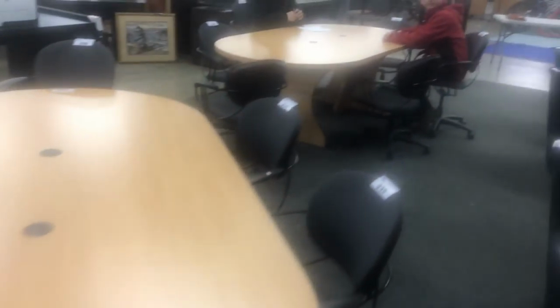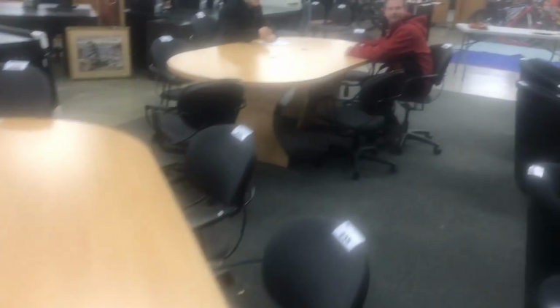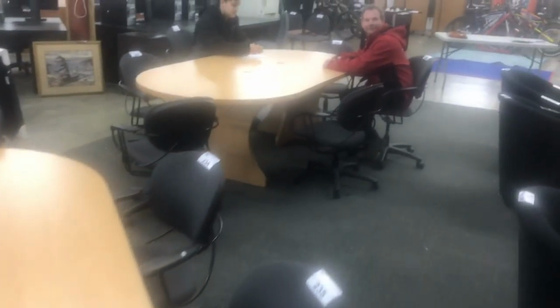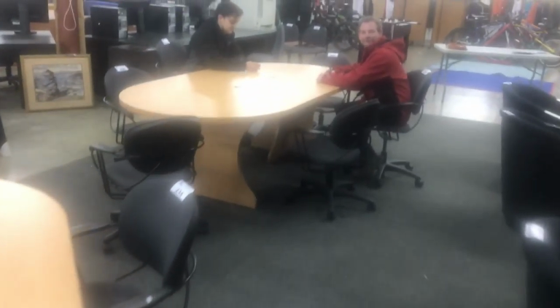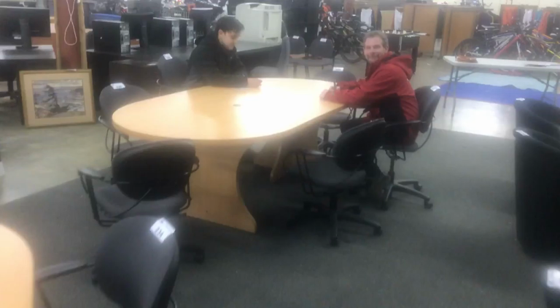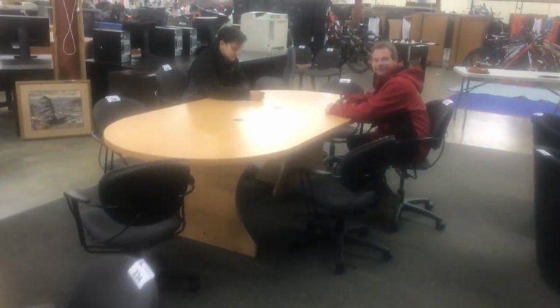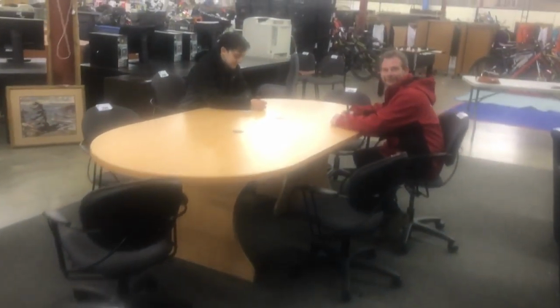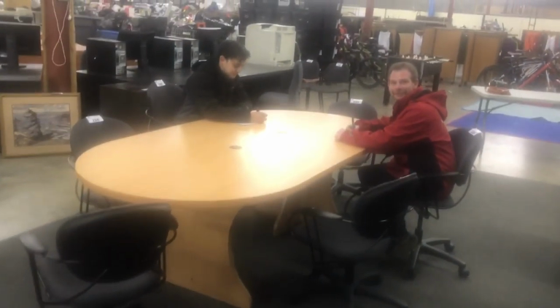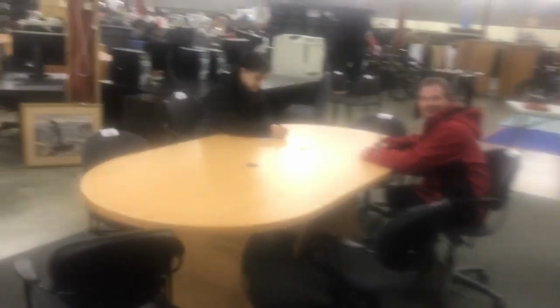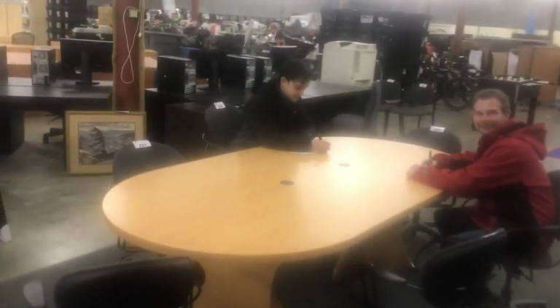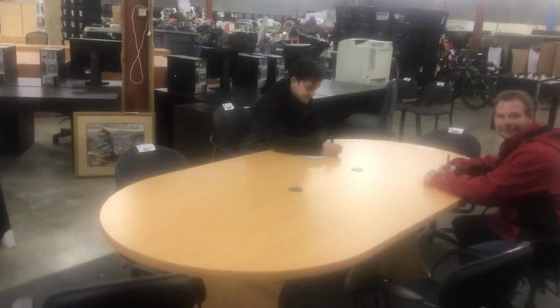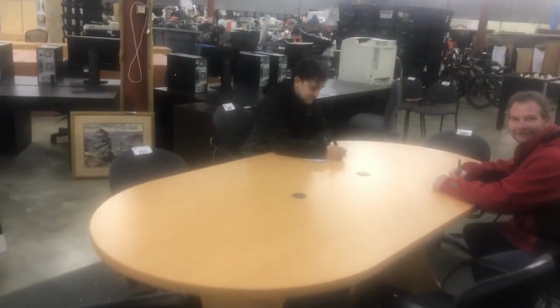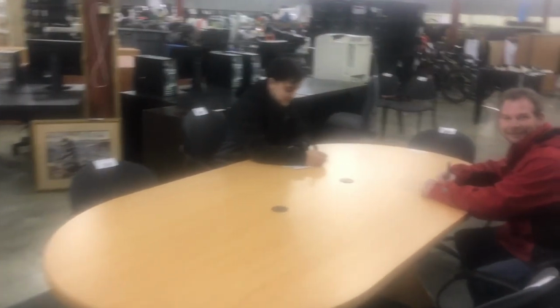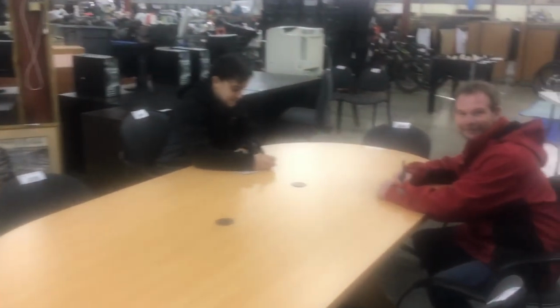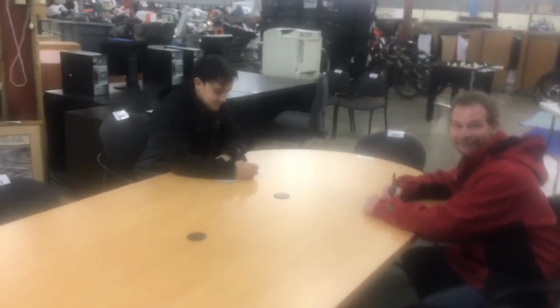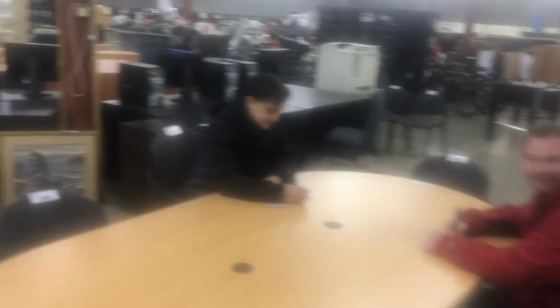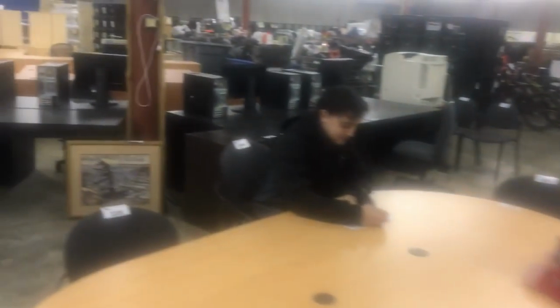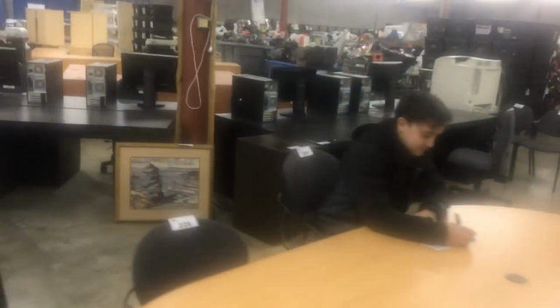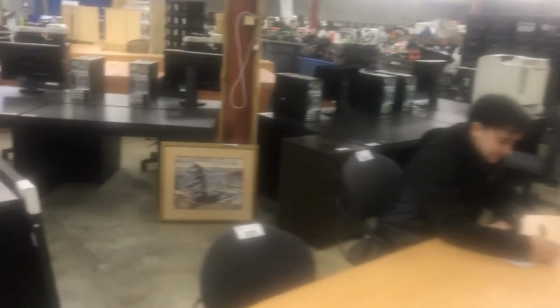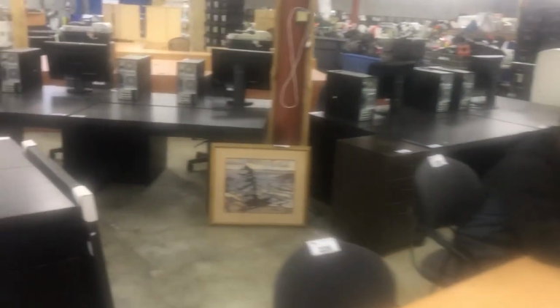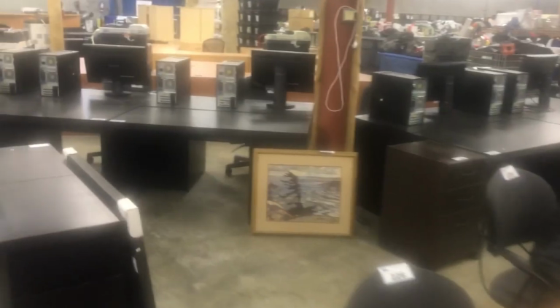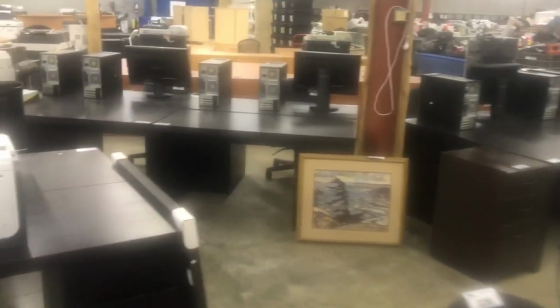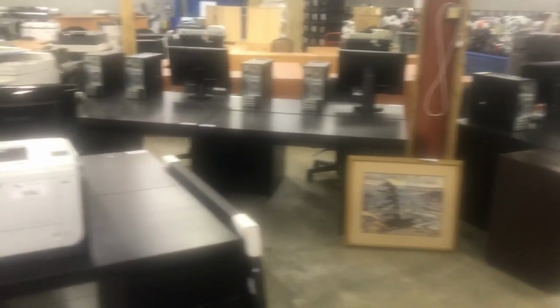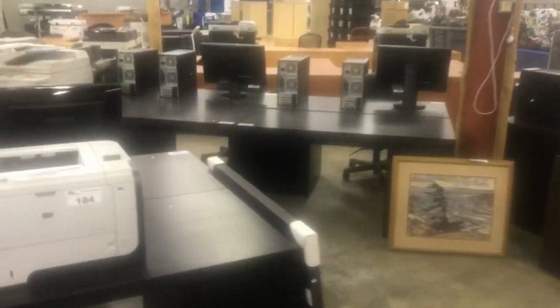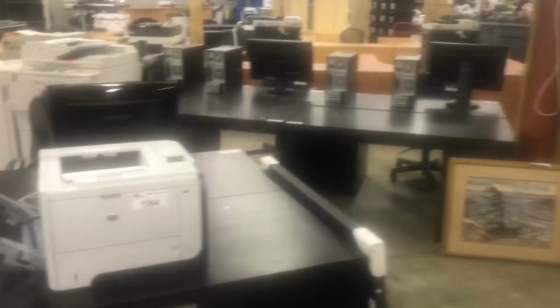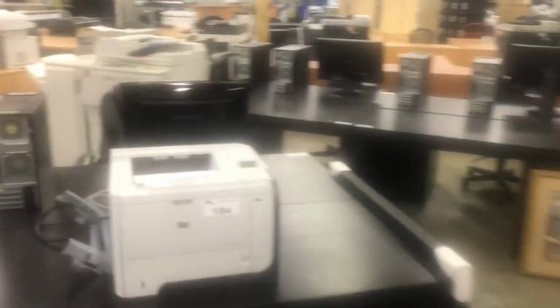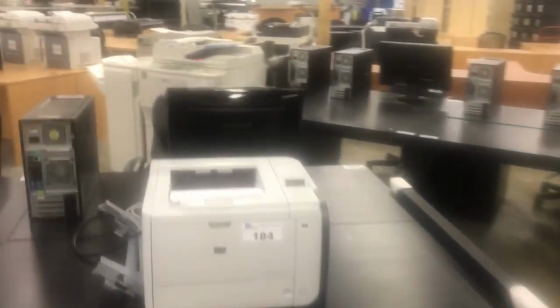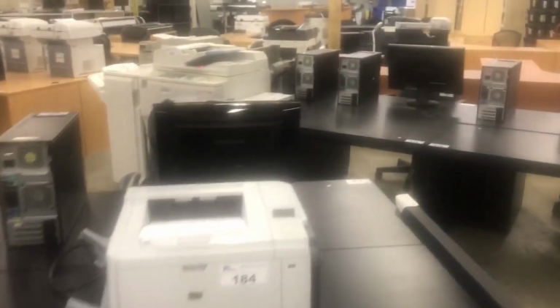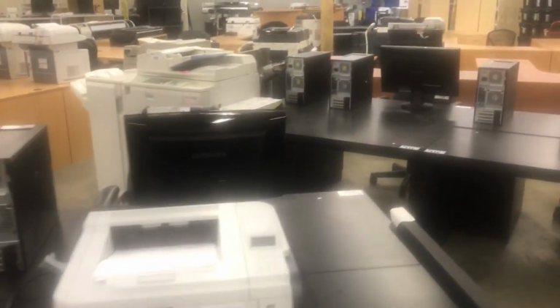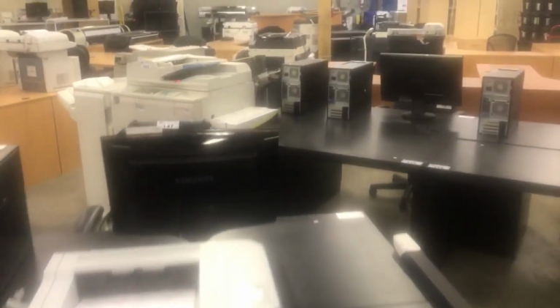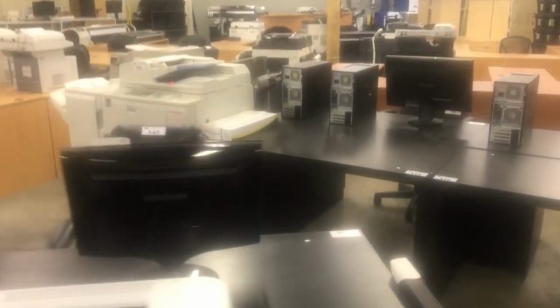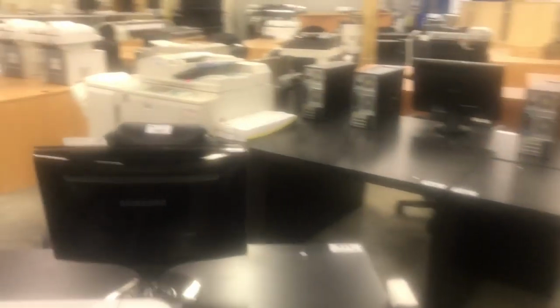More staff working hard here. We have desks, all kinds of desks, chairs, file cabinets, photocopiers.